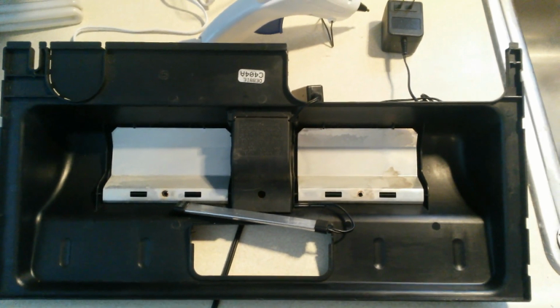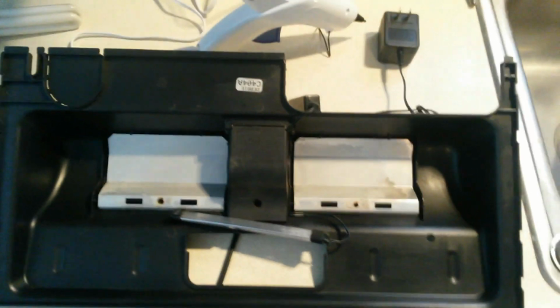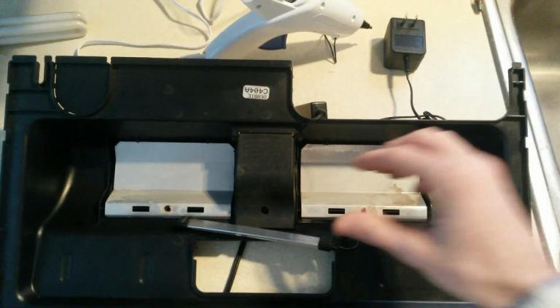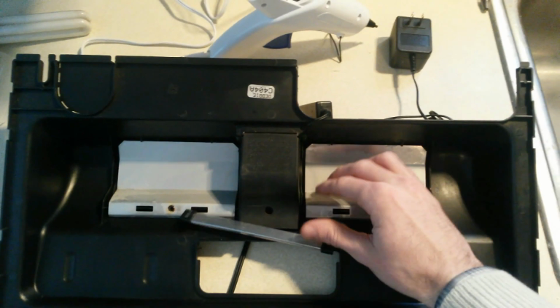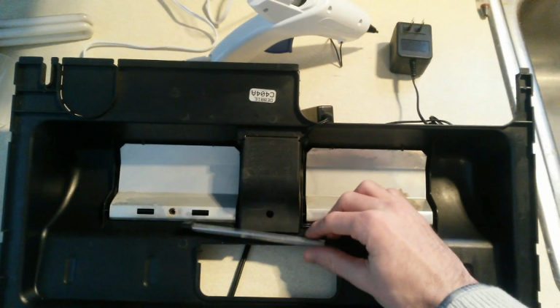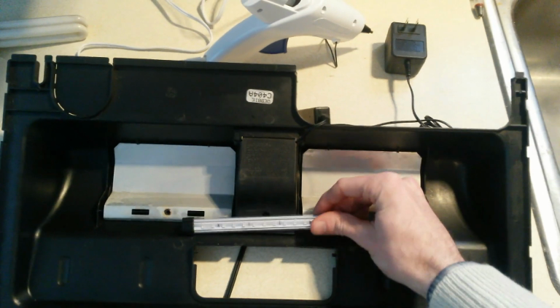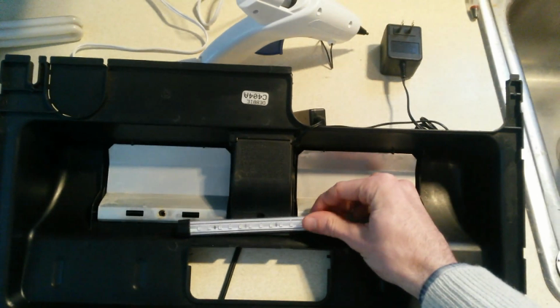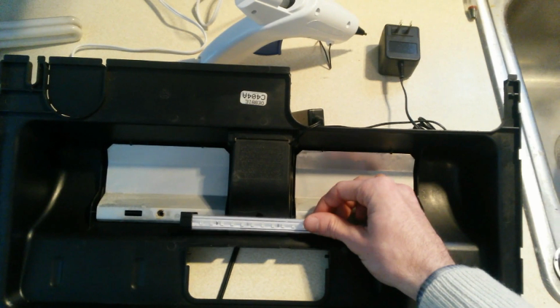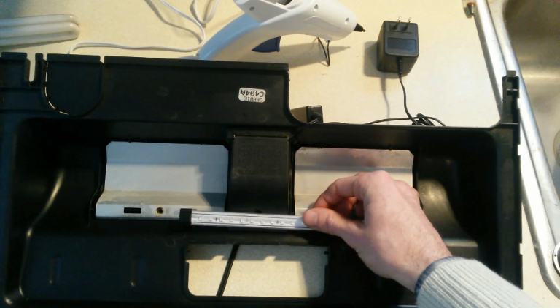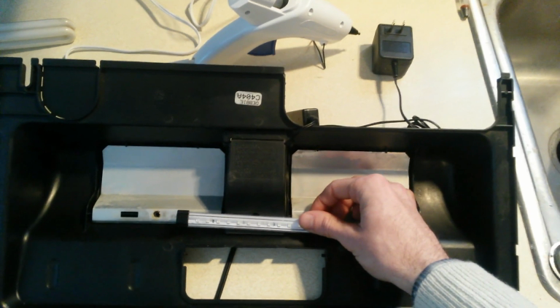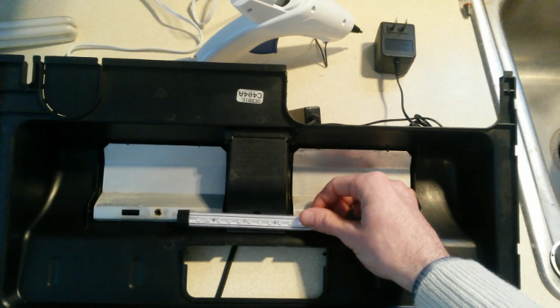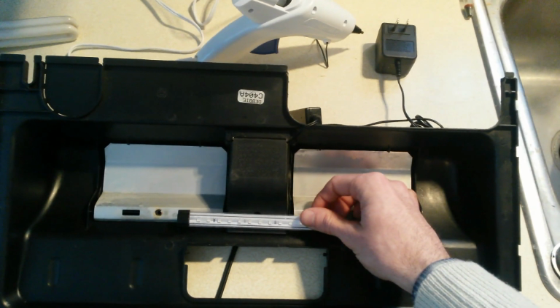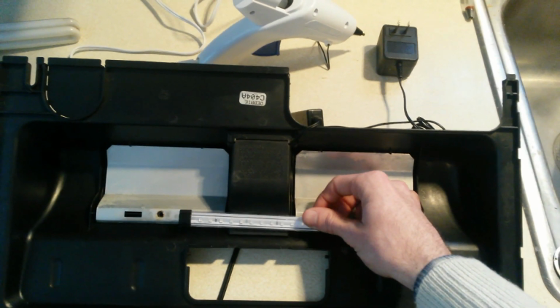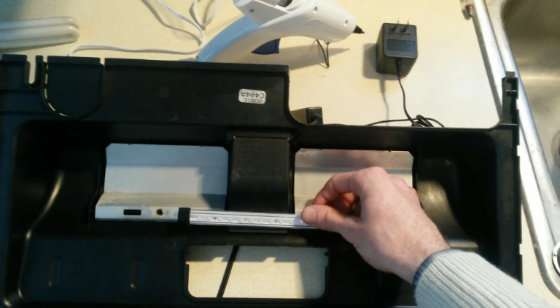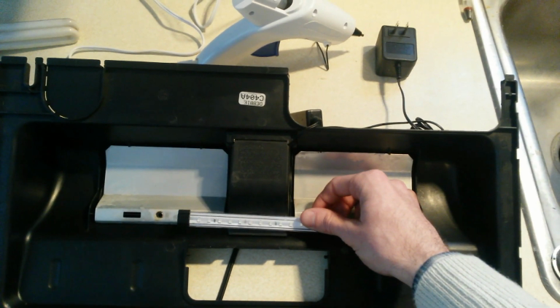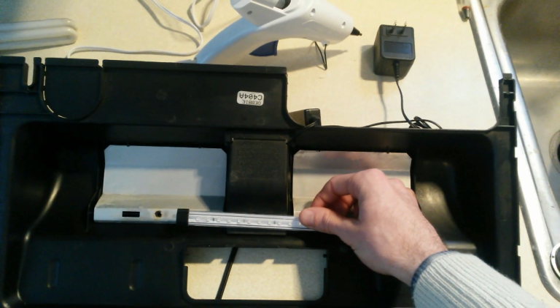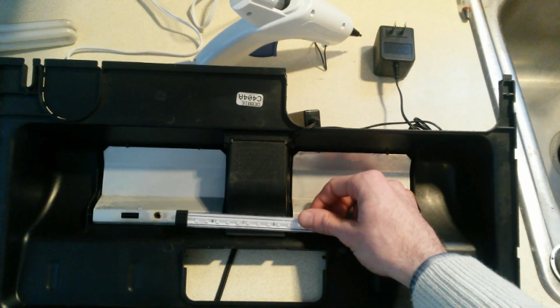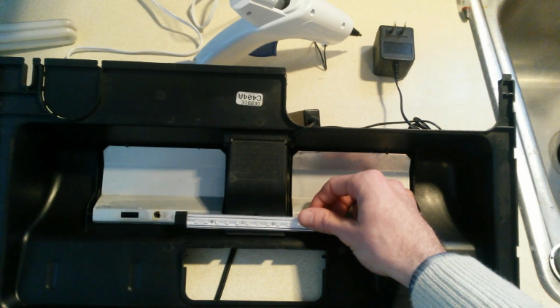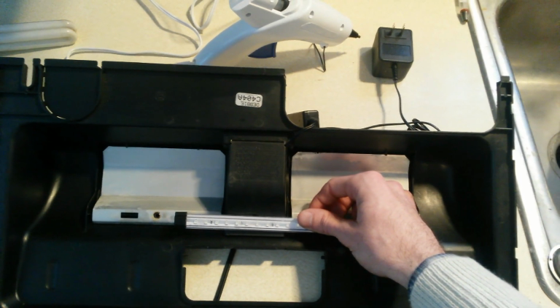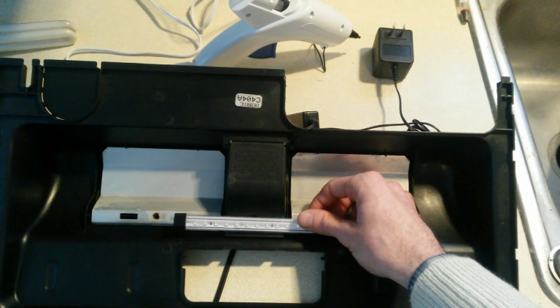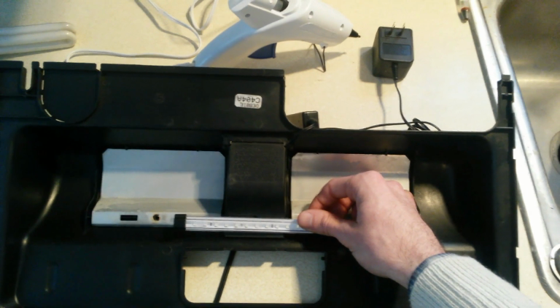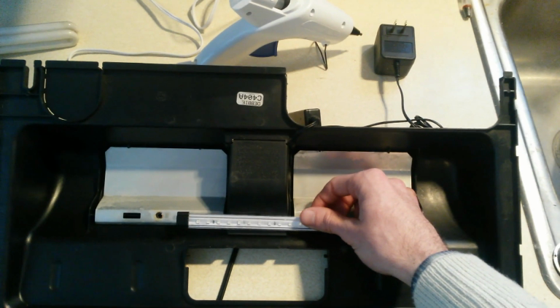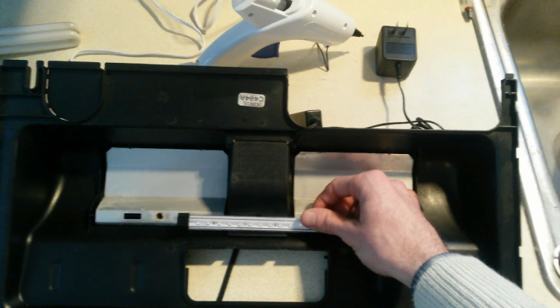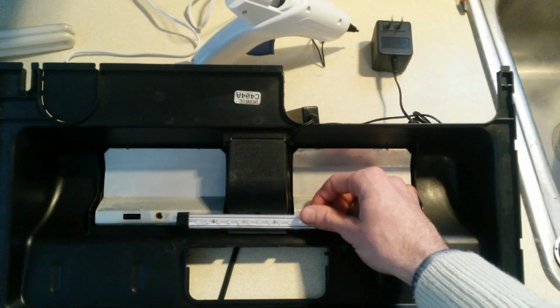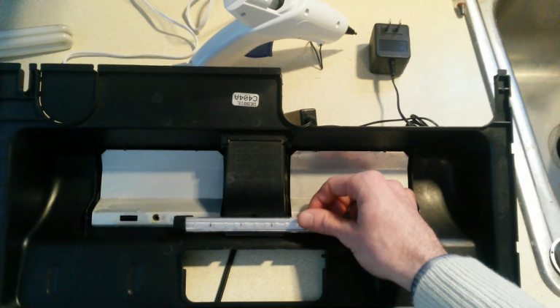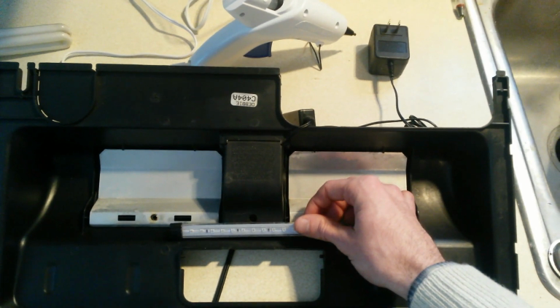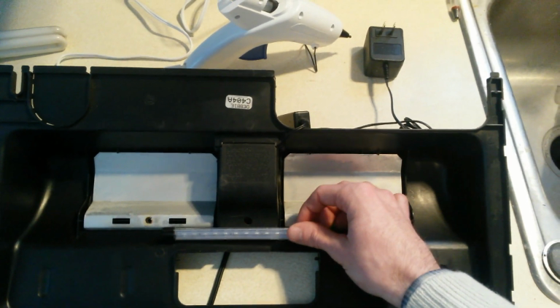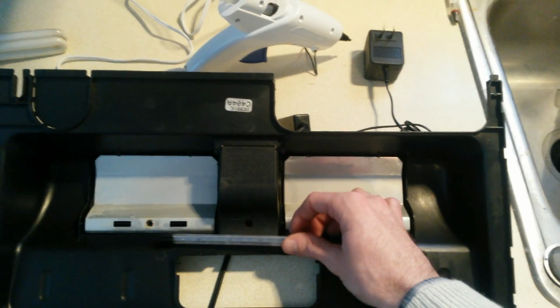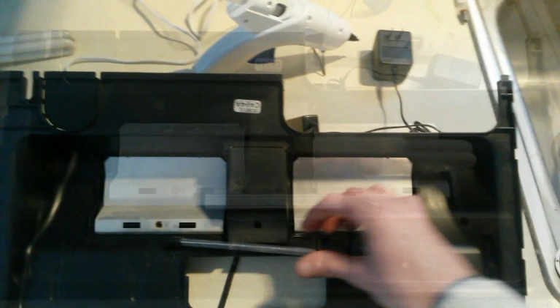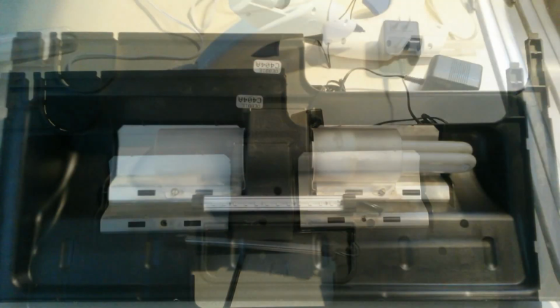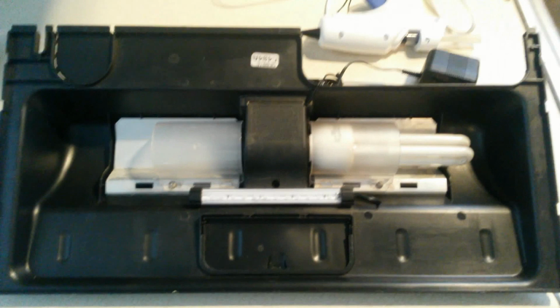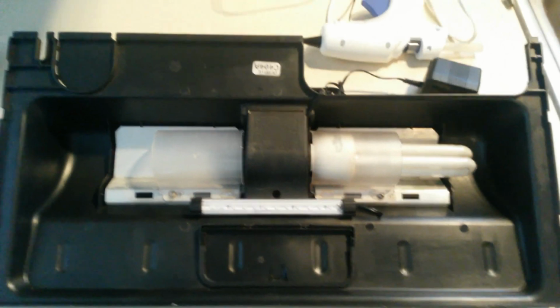We're going to use hot glue to glue the LED strip onto the underside of the hood. I'm going to make a quick cut, do the glue, glue everything into place, show you where I ended up putting it, and we'll see what it looks like on the tank.